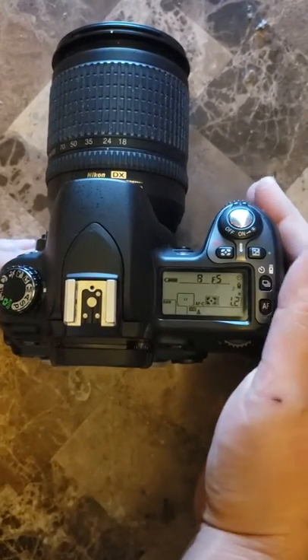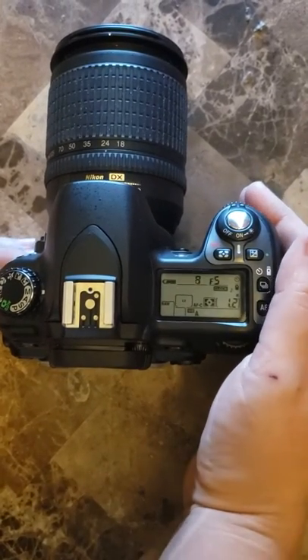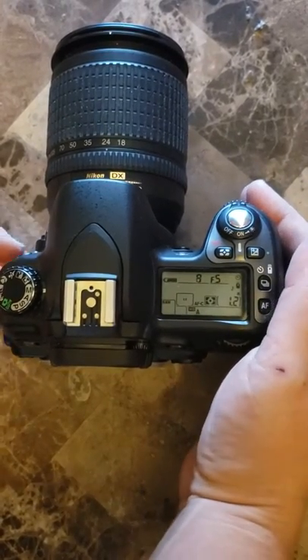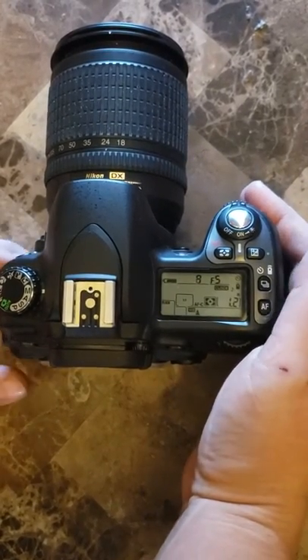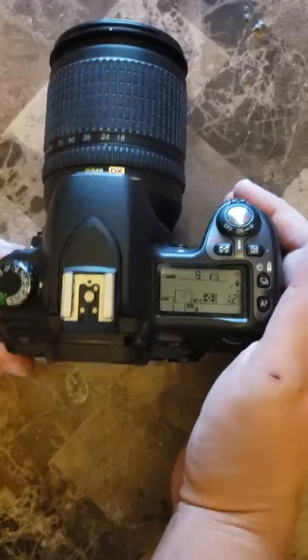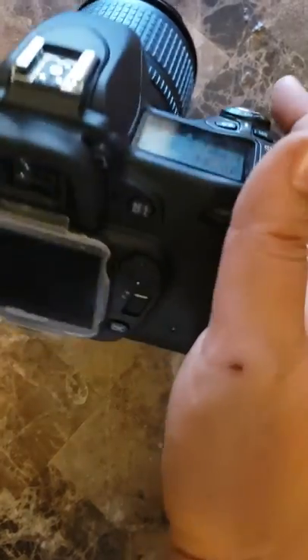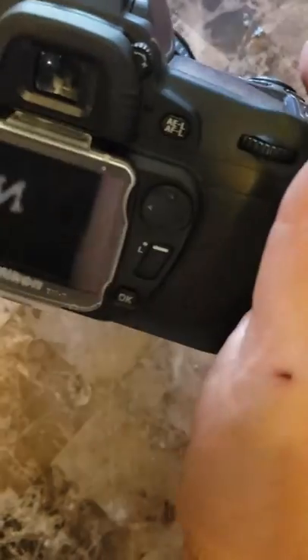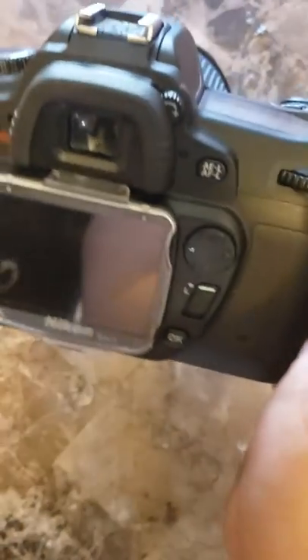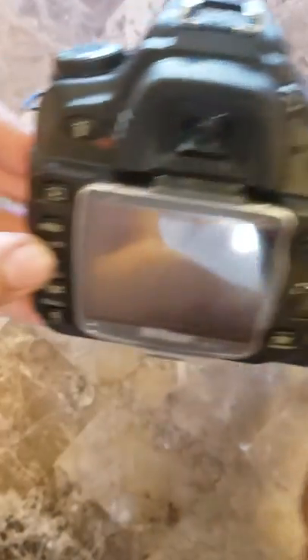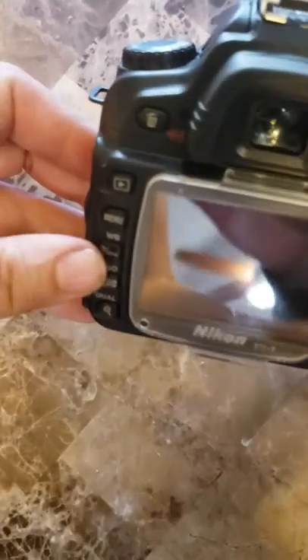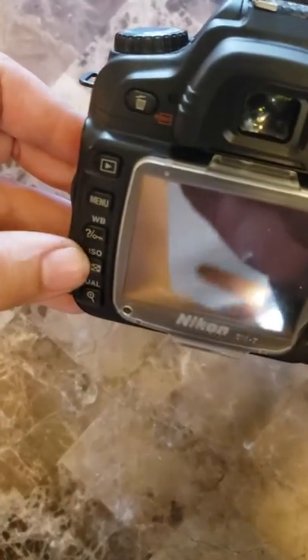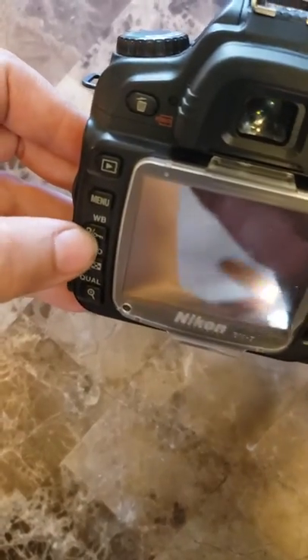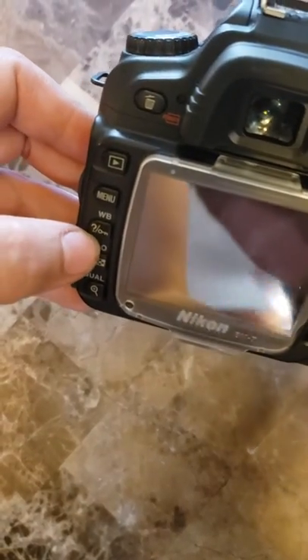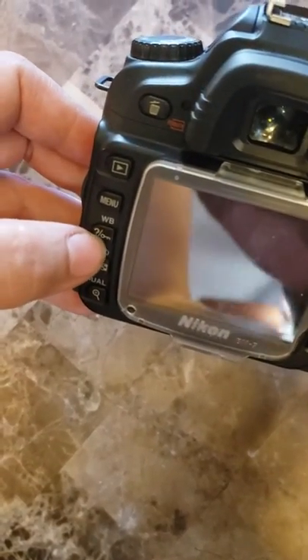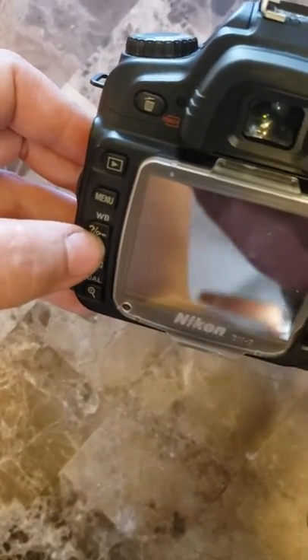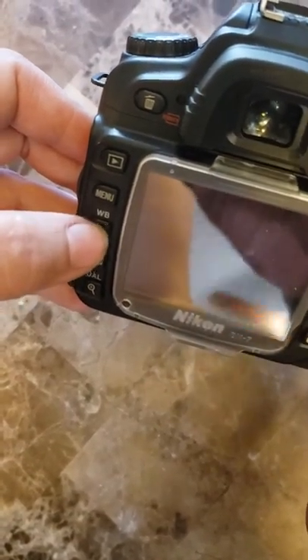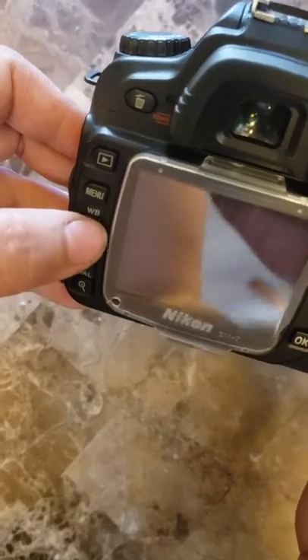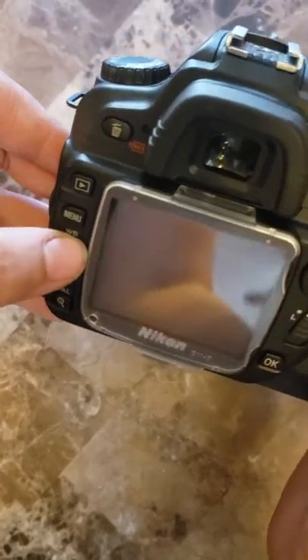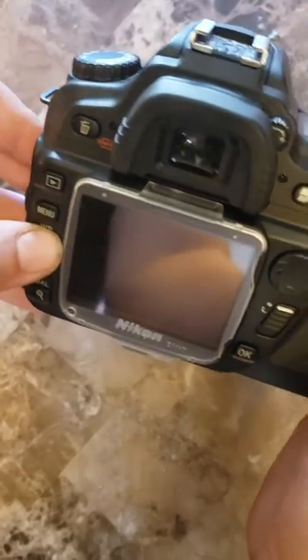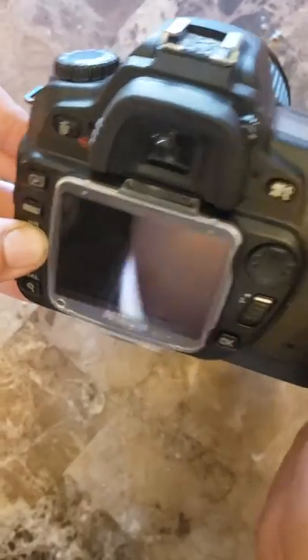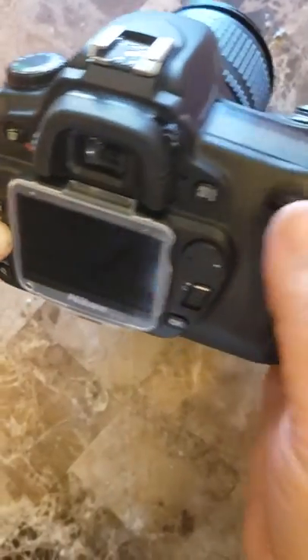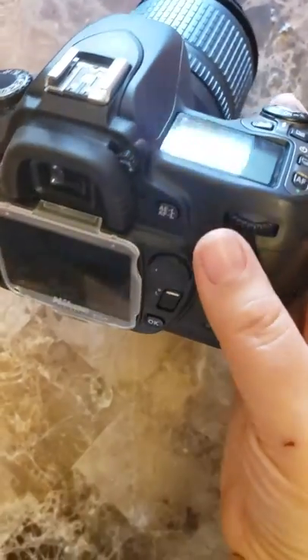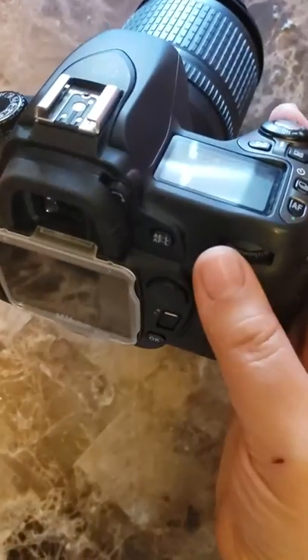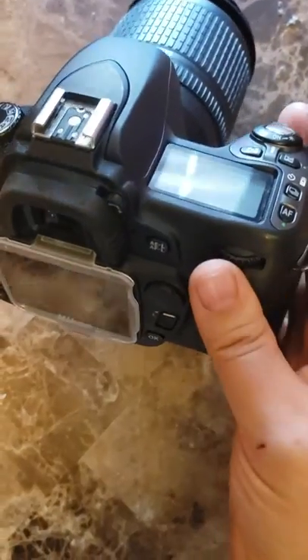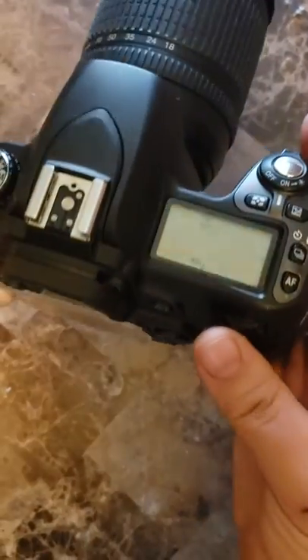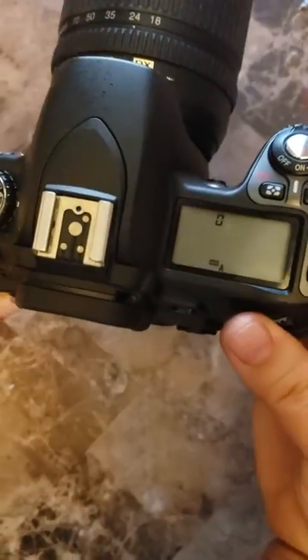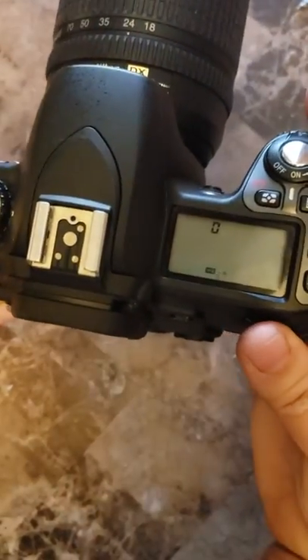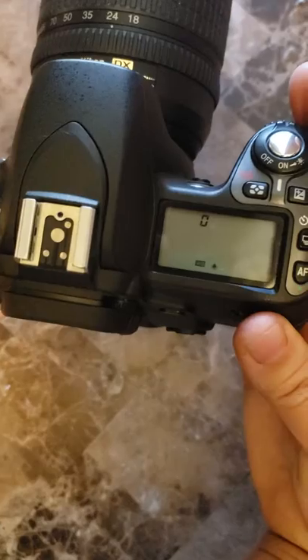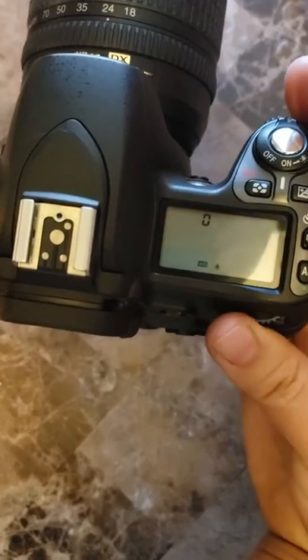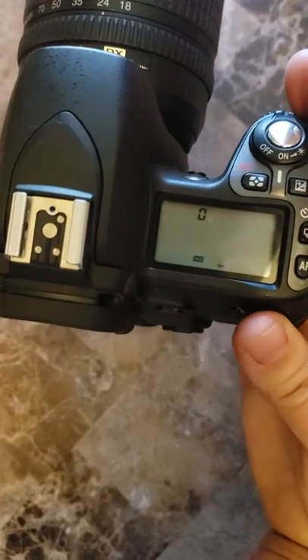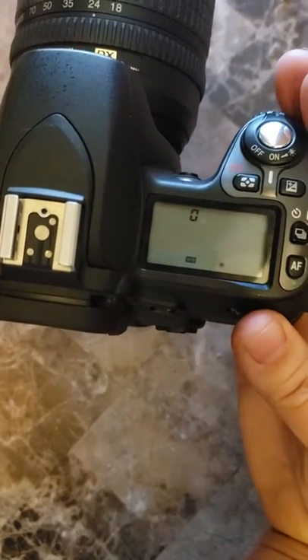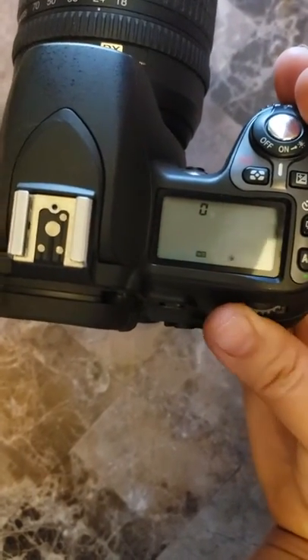On the back is the button for the white balance, which is the WB, the question mark, and the key. You're going to hold that down and use this main dial to turn the white balance over.